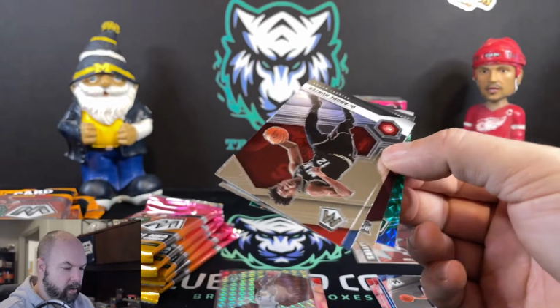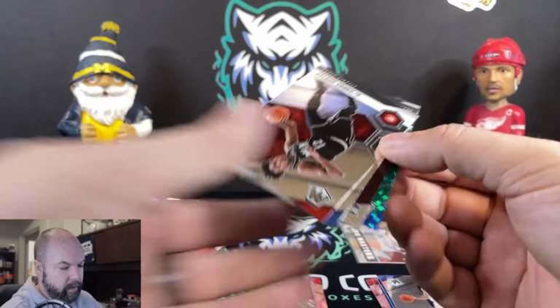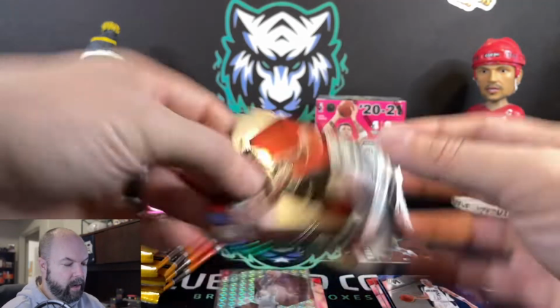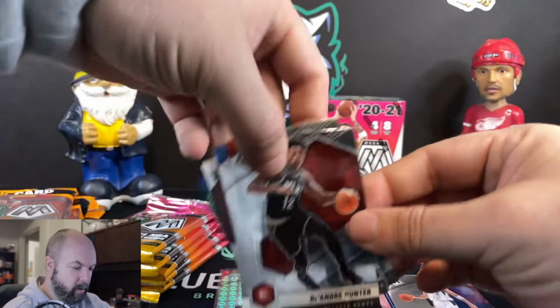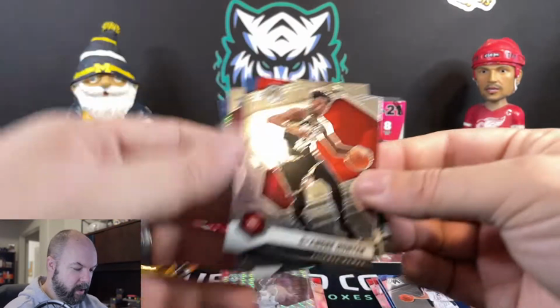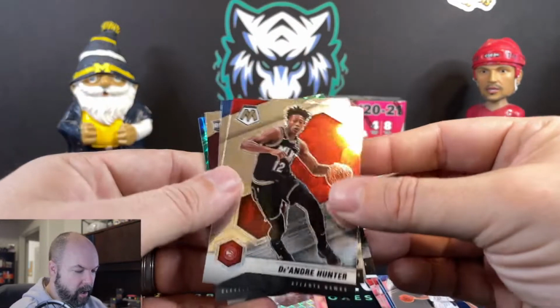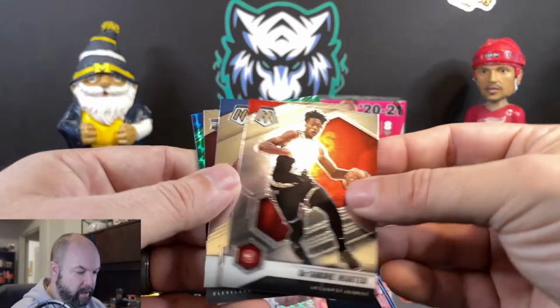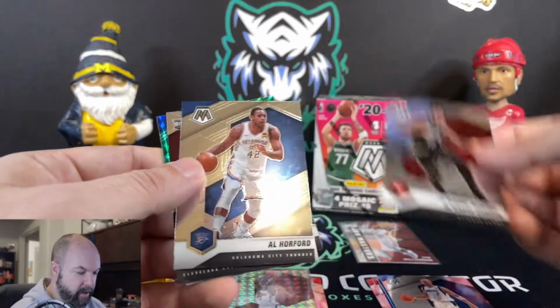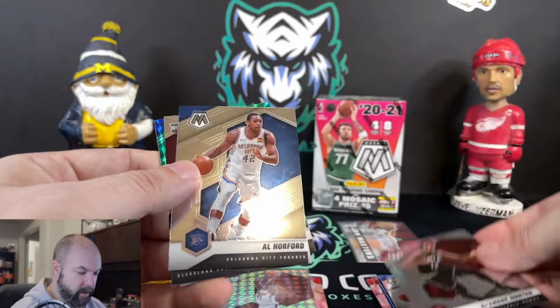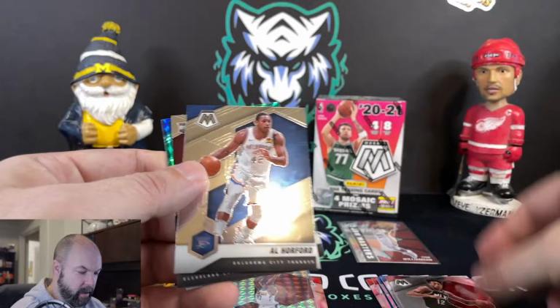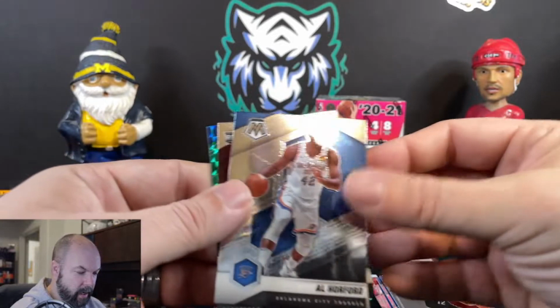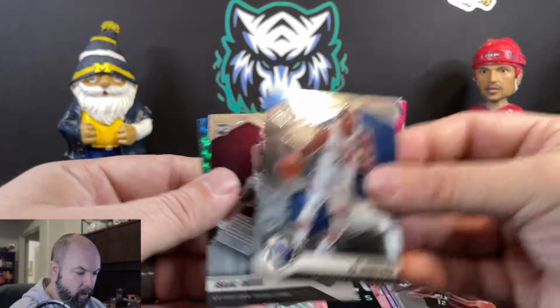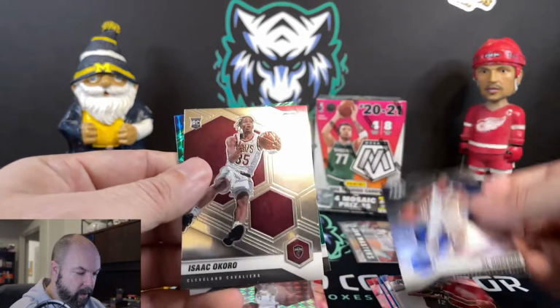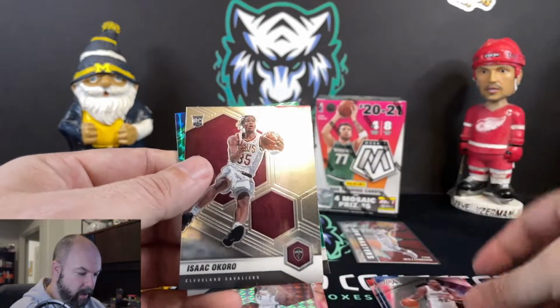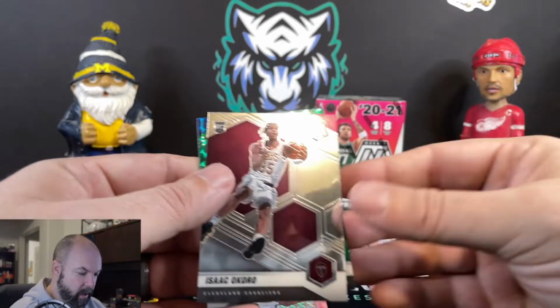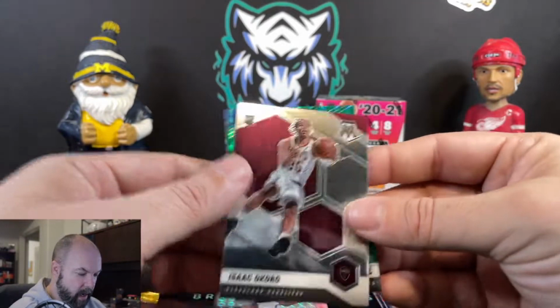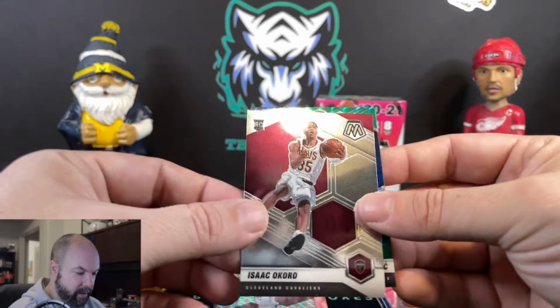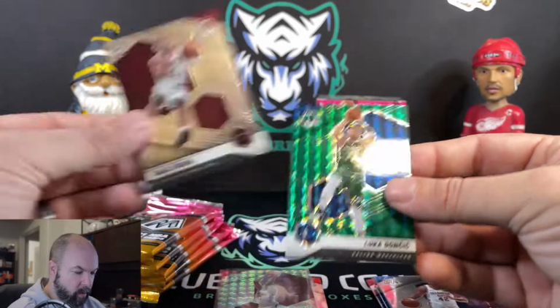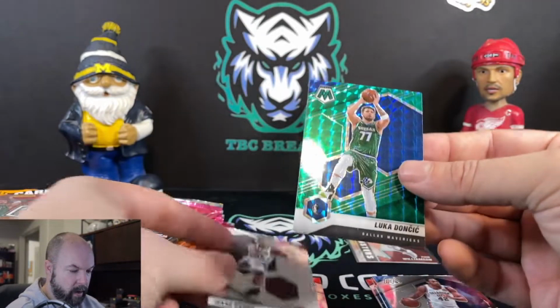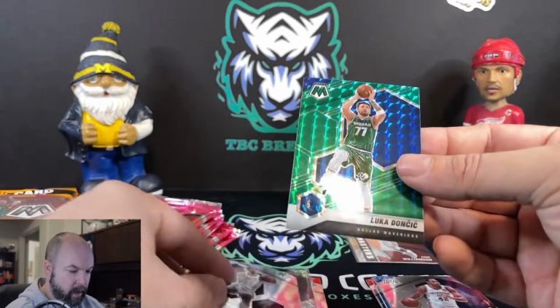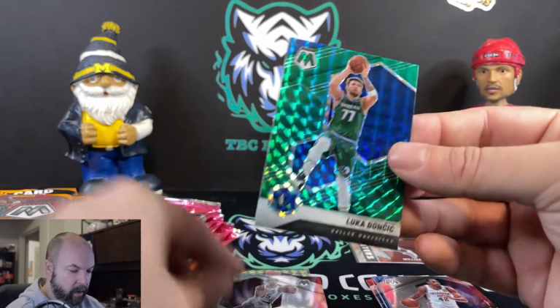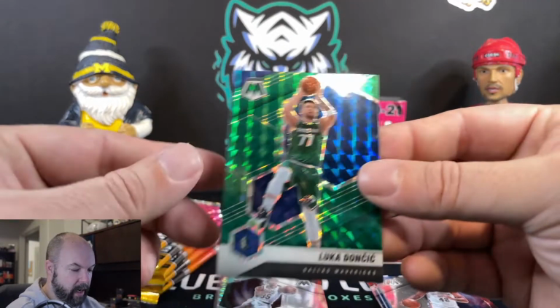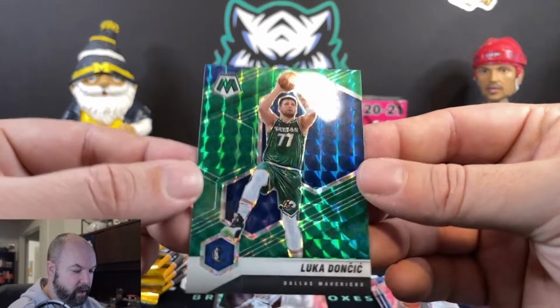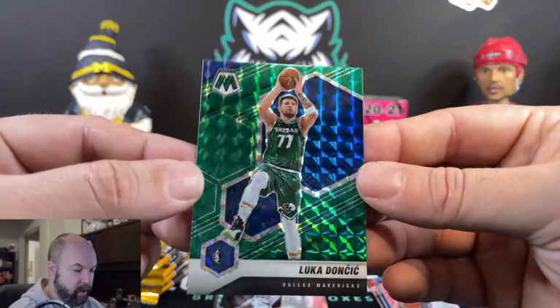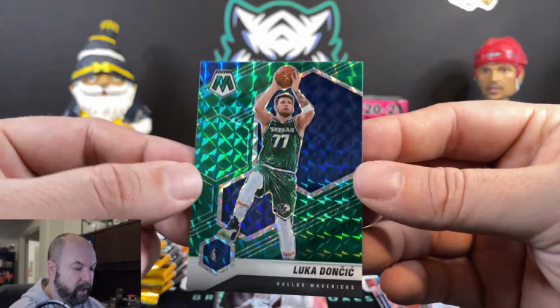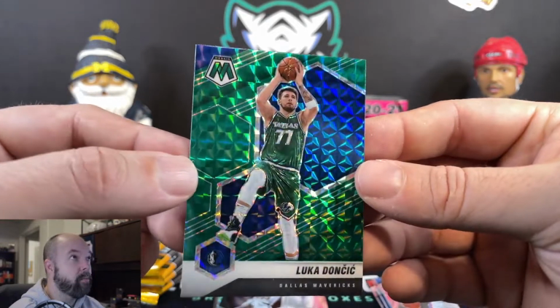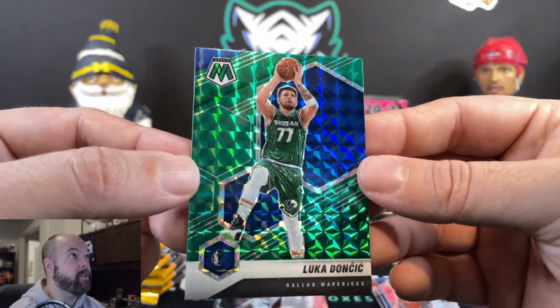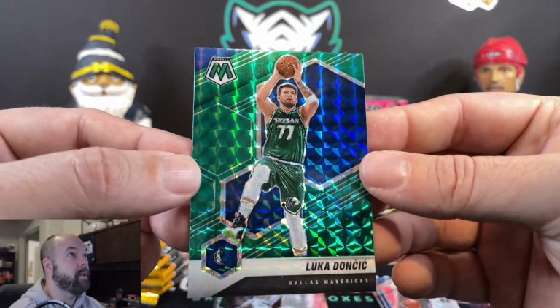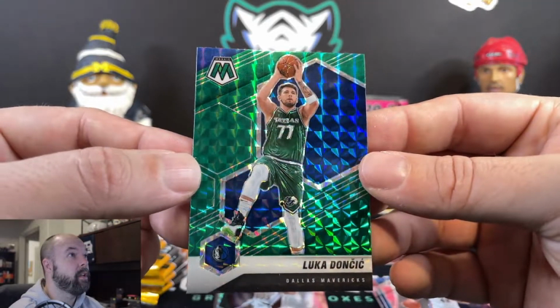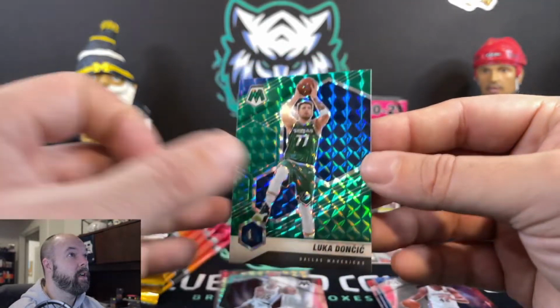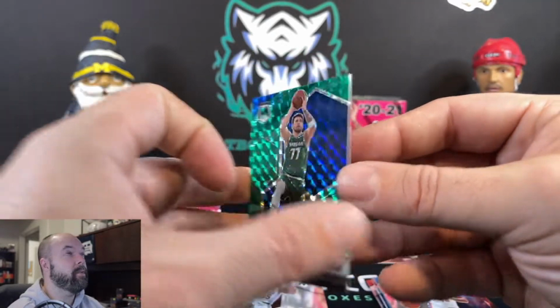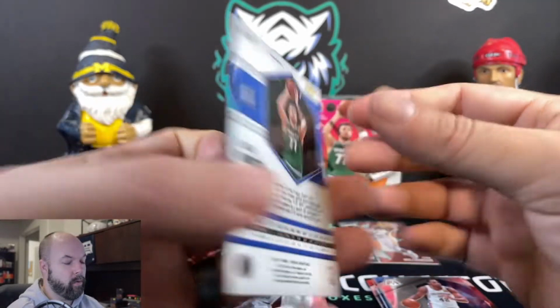That one didn't want to quite open there. All right, we got DeAndre Hunter, Al Horford, Isaac Okoro. Luka Doncic Green Prism — that's really cool.